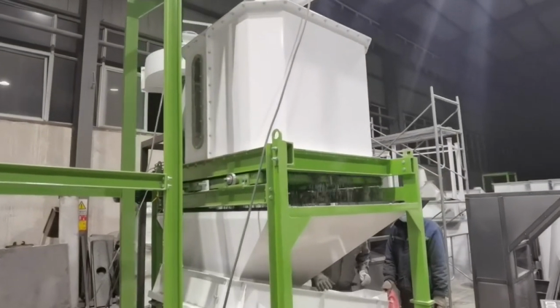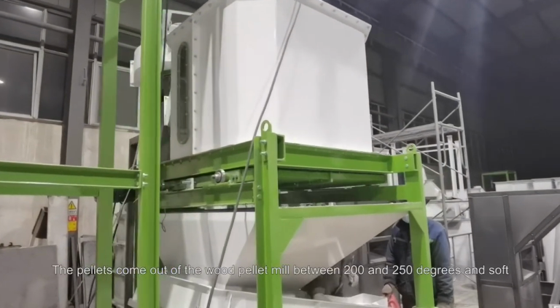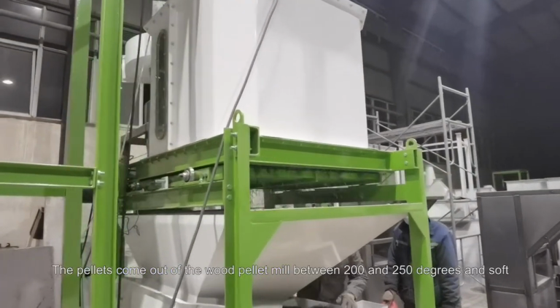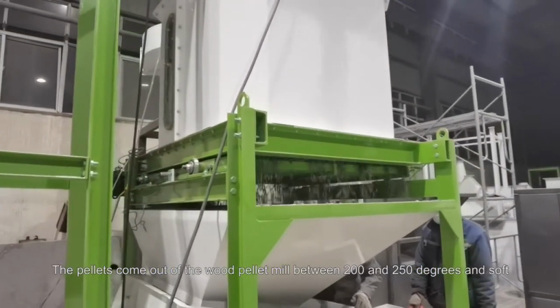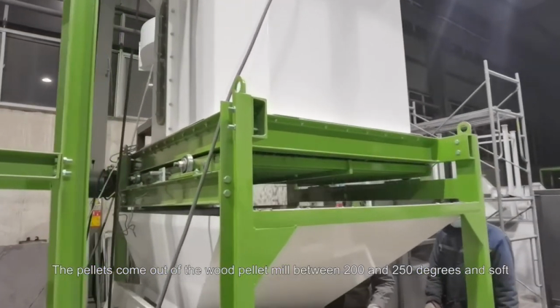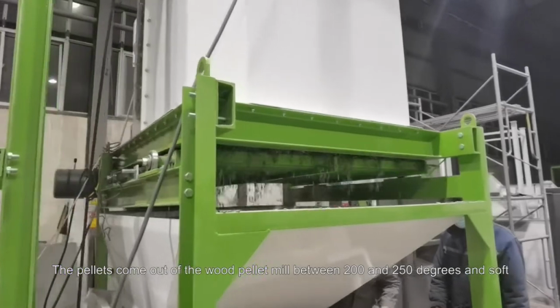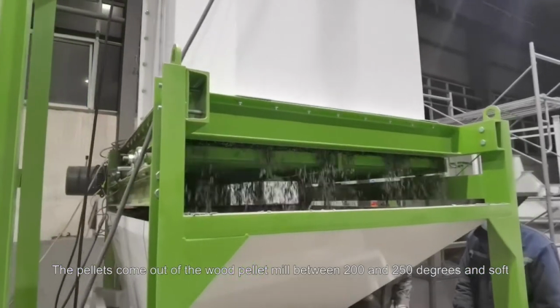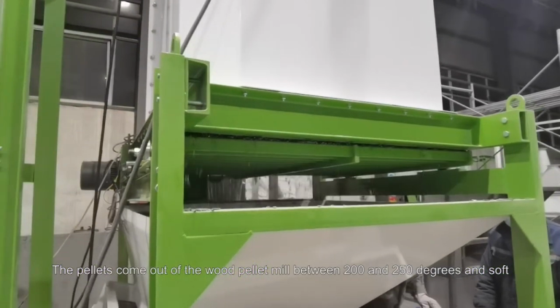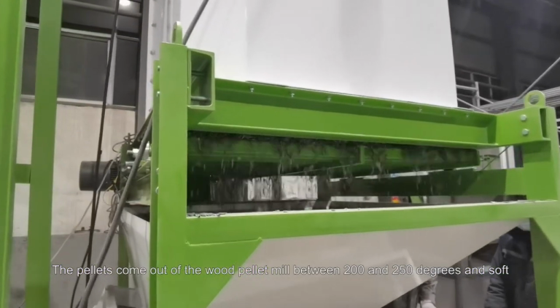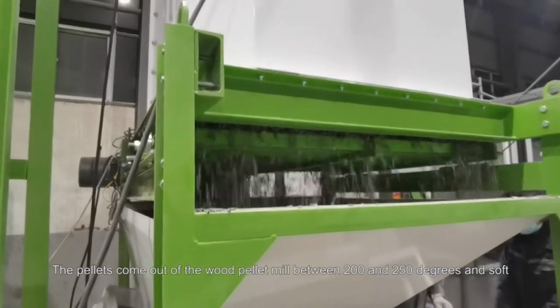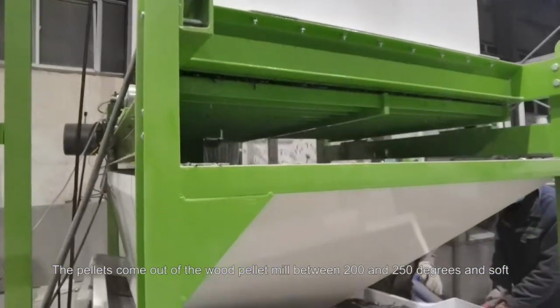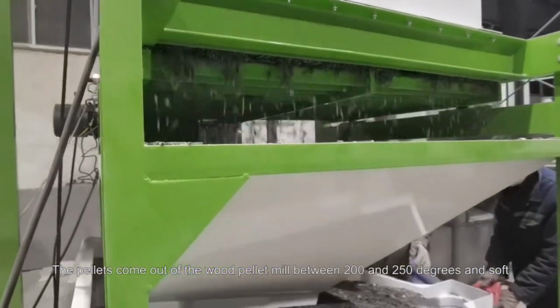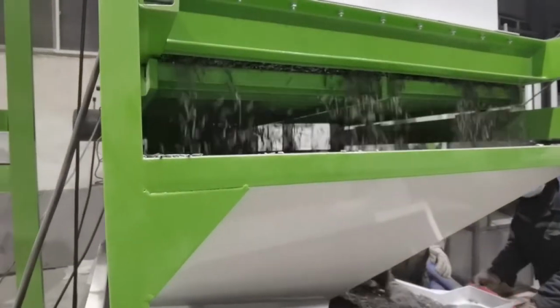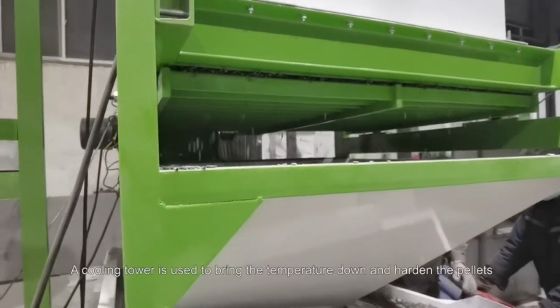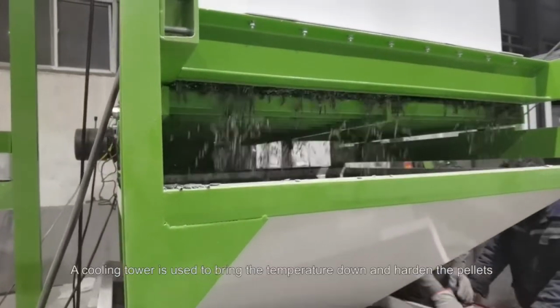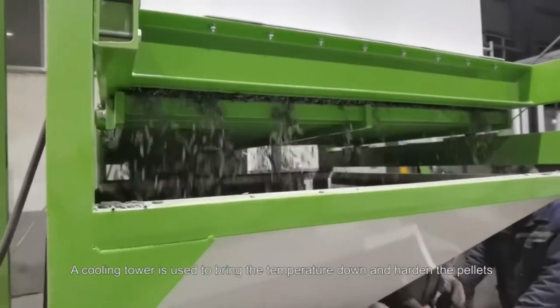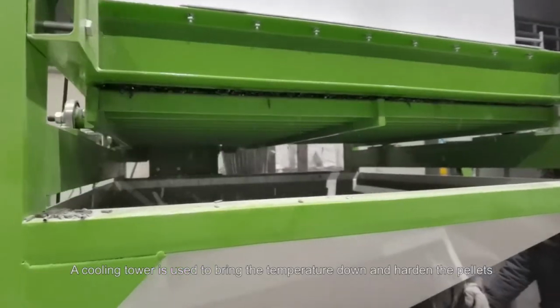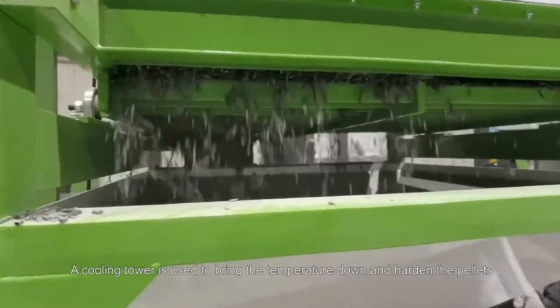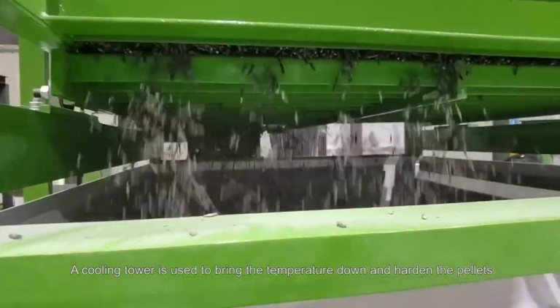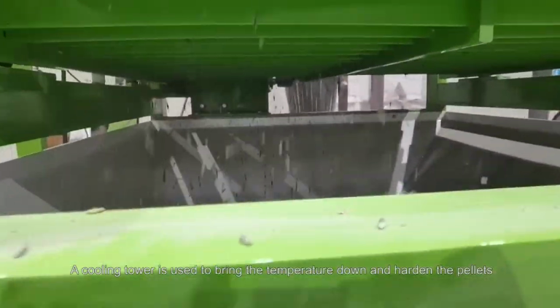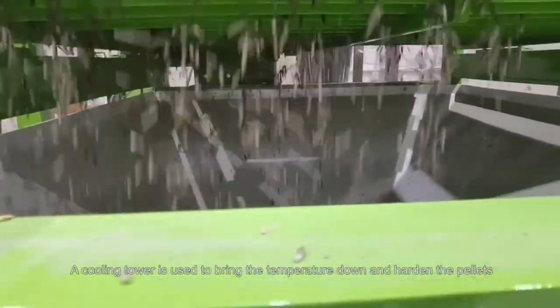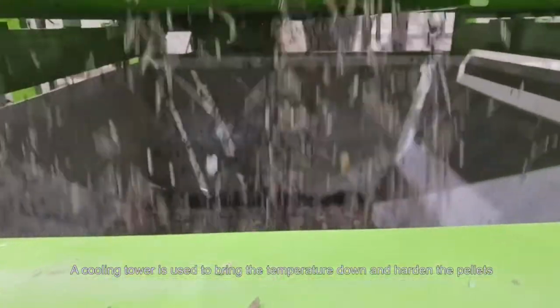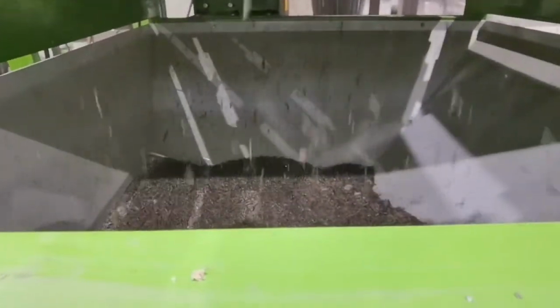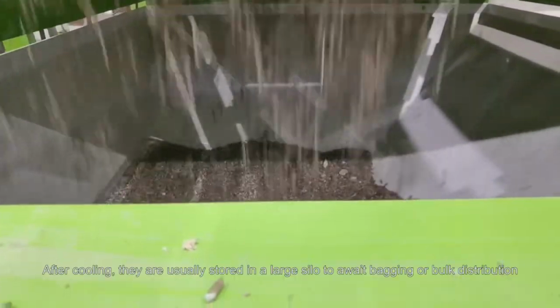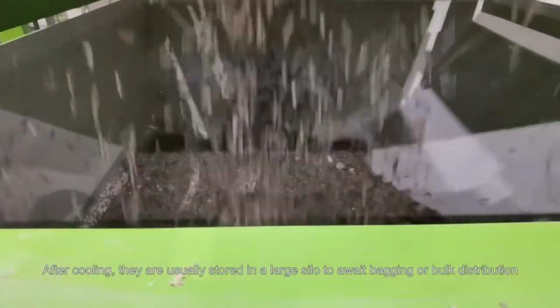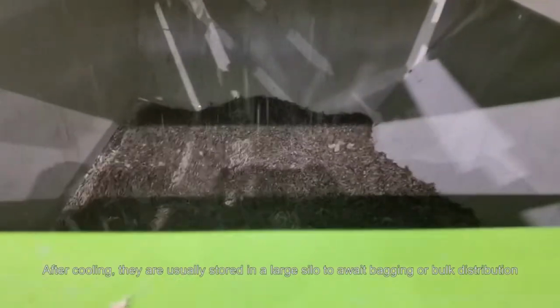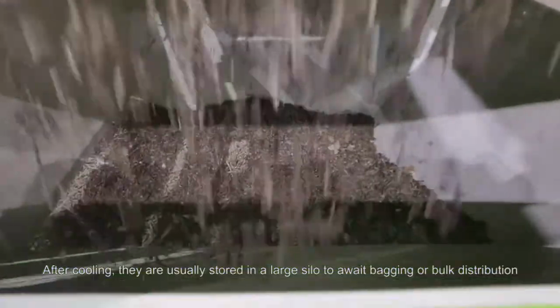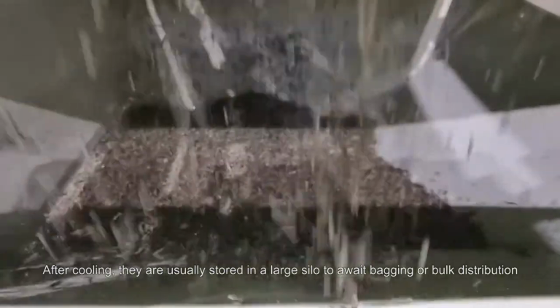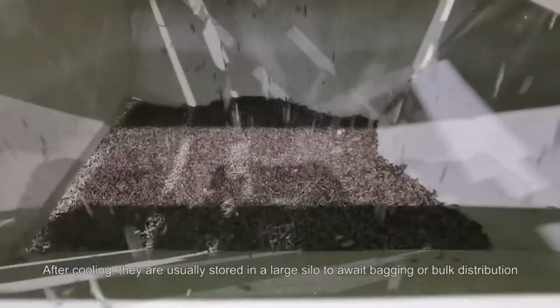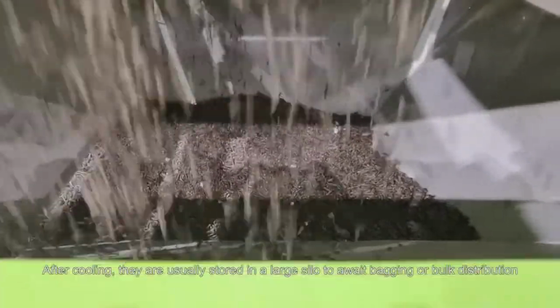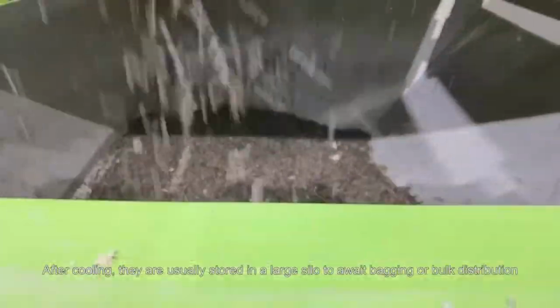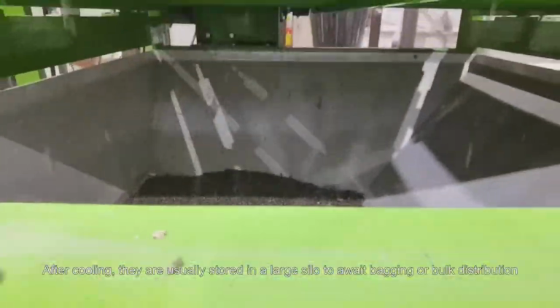The pellets come out of the wood pellet mill between 200 and 250 degrees and soft. A cooling tower is used to bring the temperature down and harden the pellets. After cooling, they are usually stored in a large silo before pellet bagging or bulk distribution.